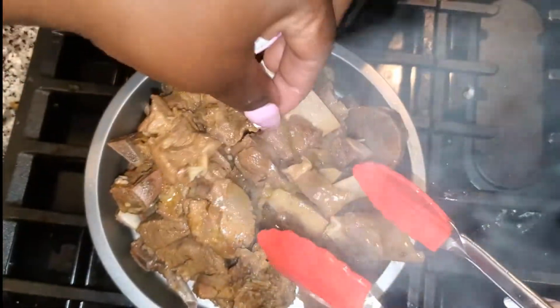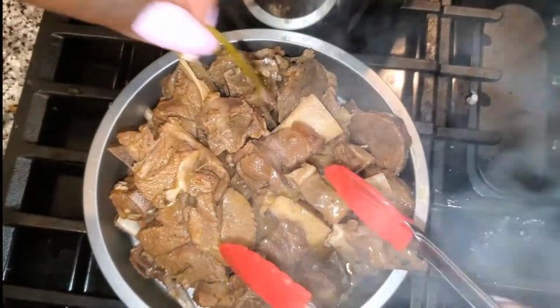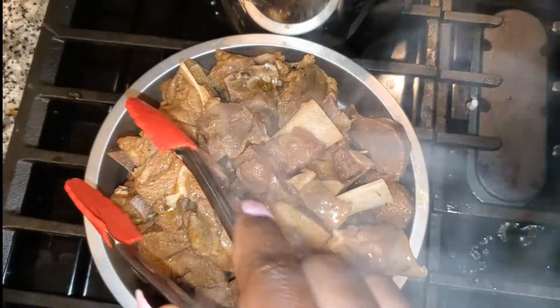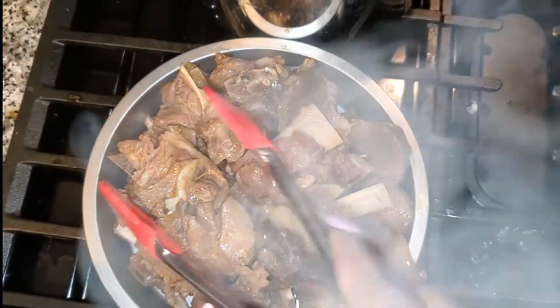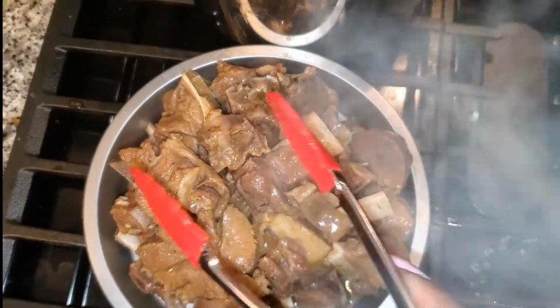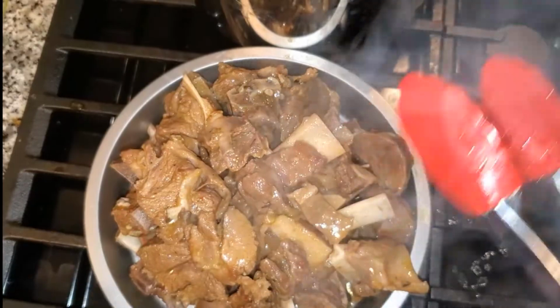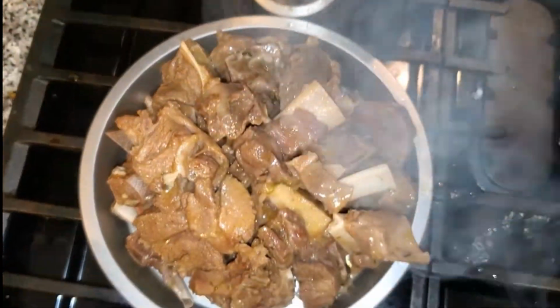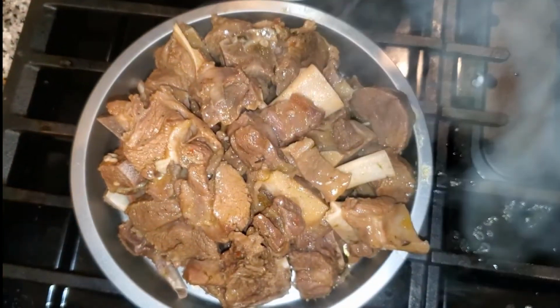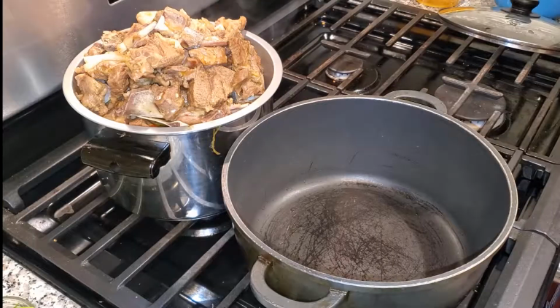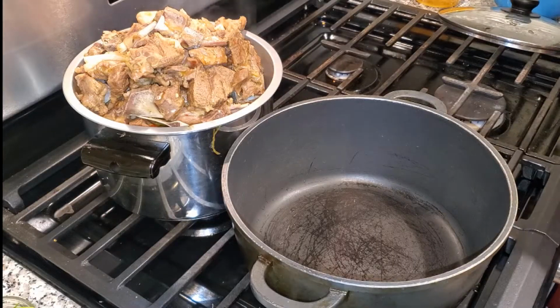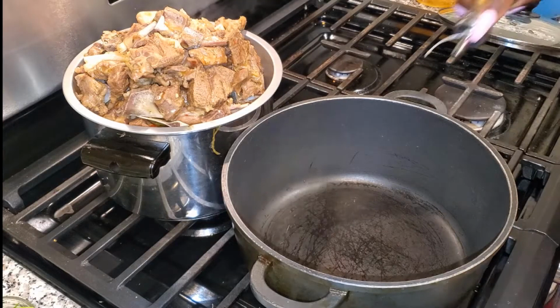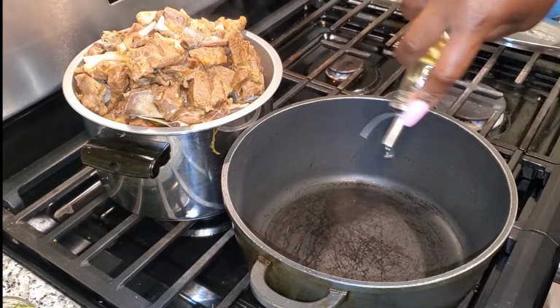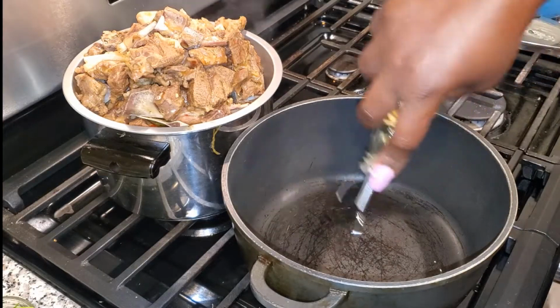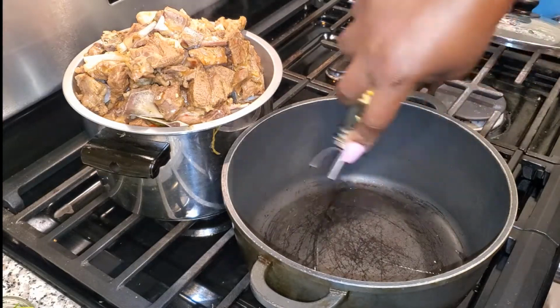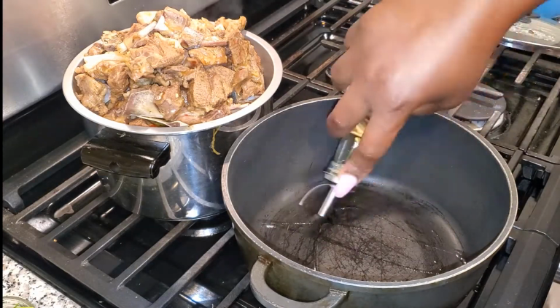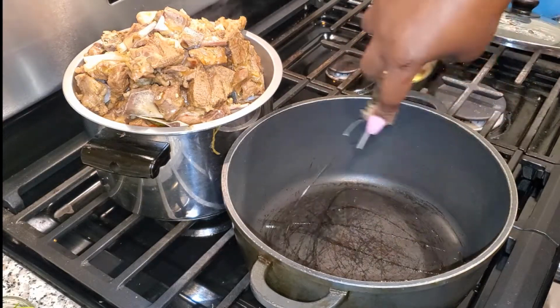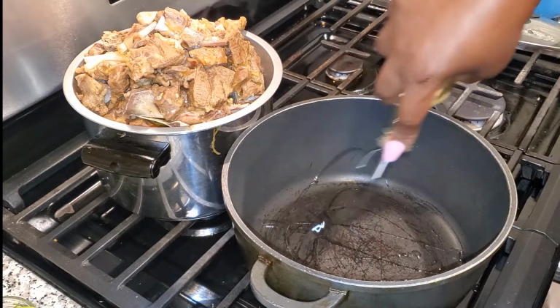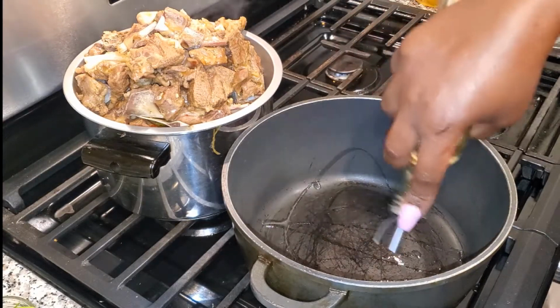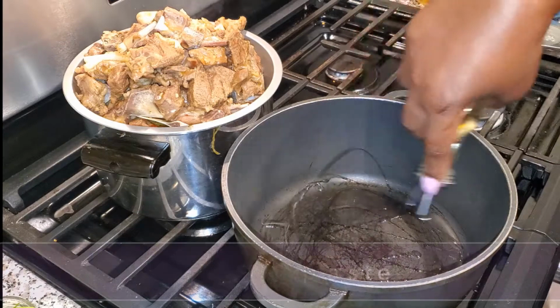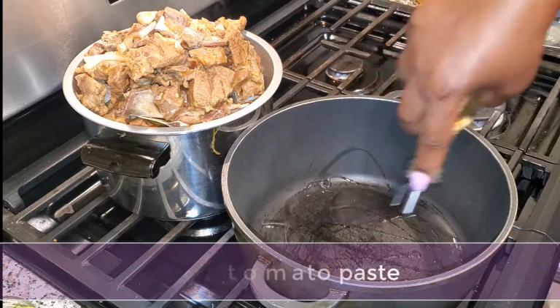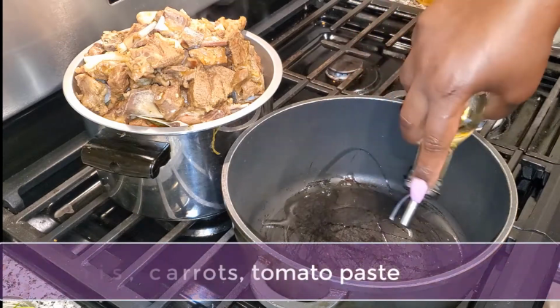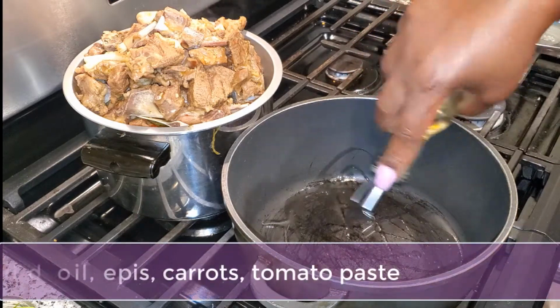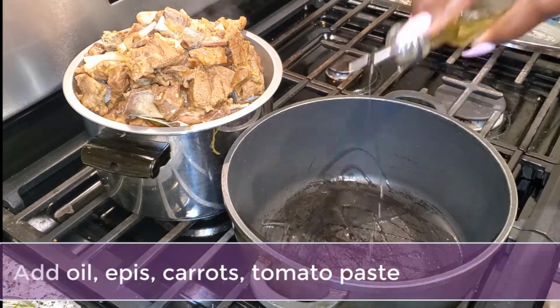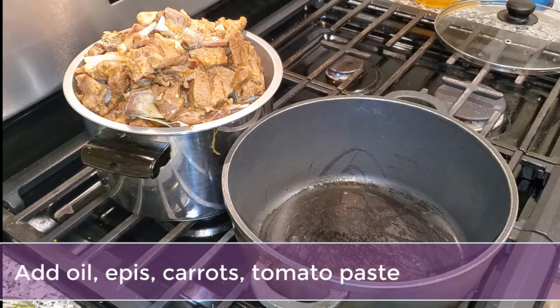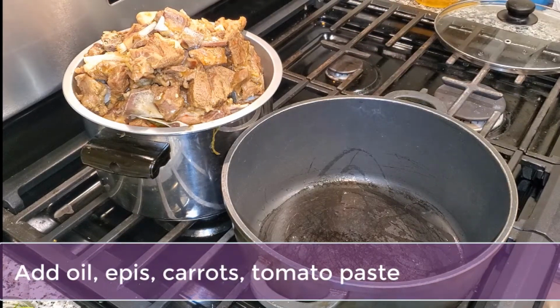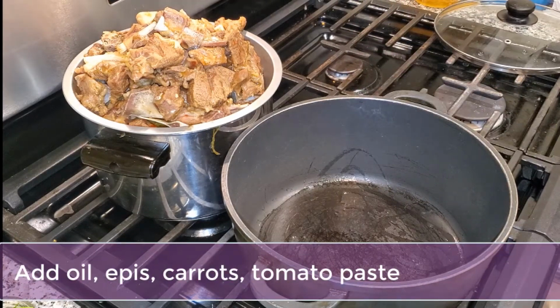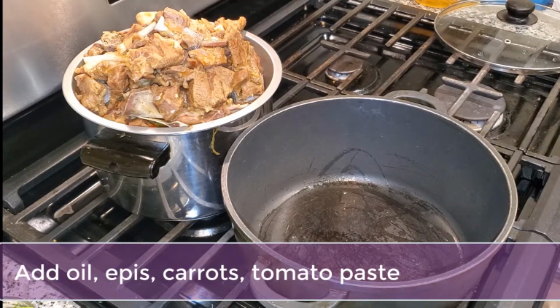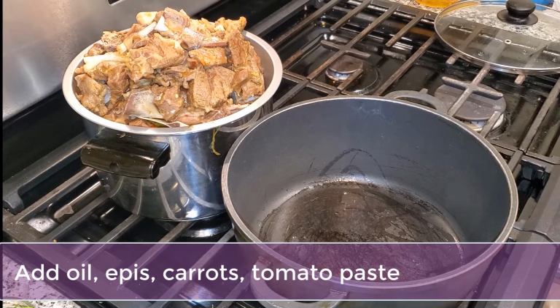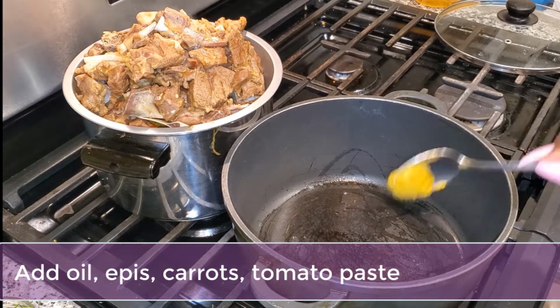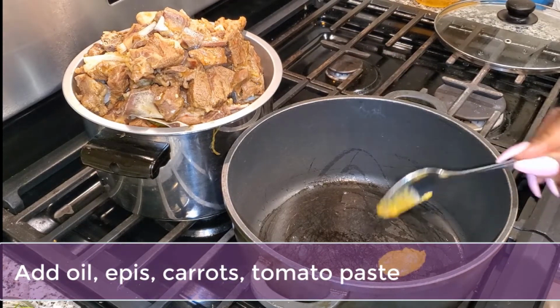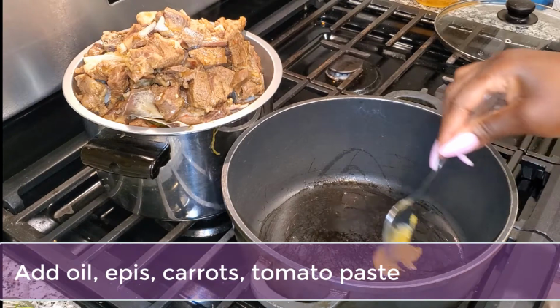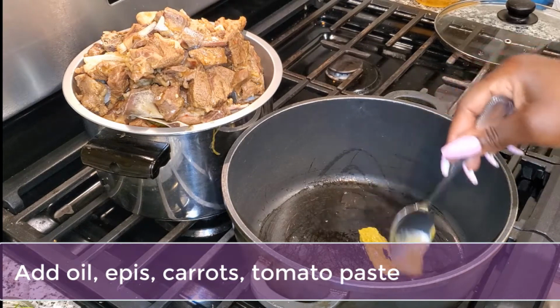Go ahead and remove your goat meat from the goat stock. Make sure you don't throw out the stock because you're going to use about a quarter cup of it when creating your red stew or sauce, and you're going to create this in a whole new pot.